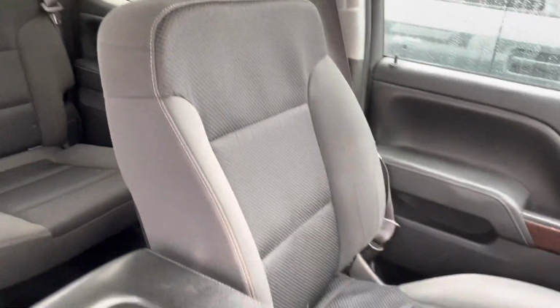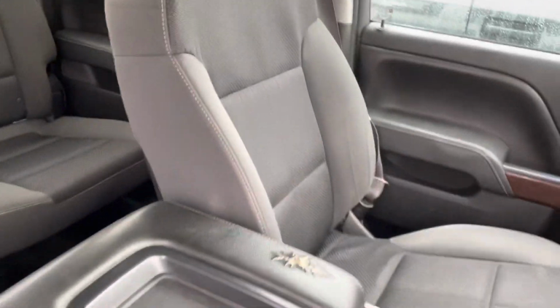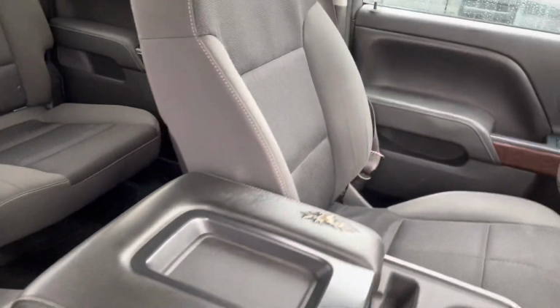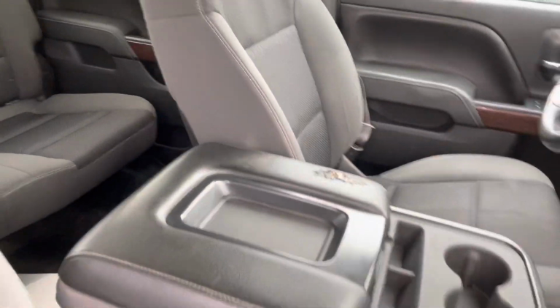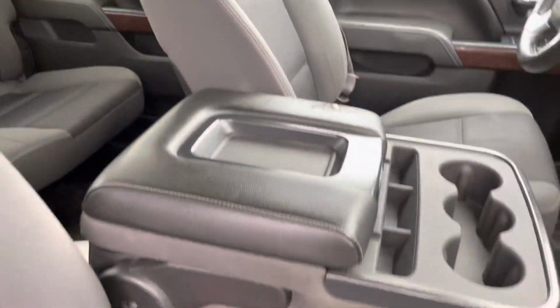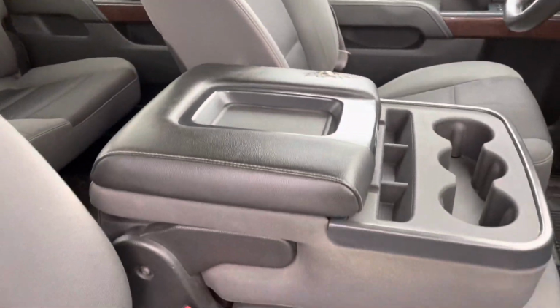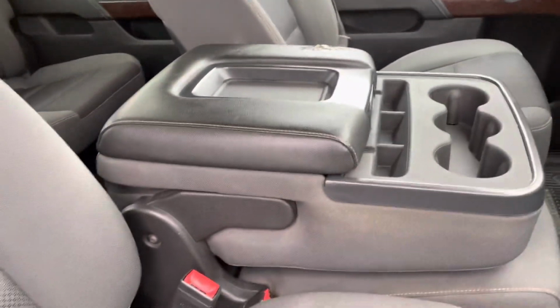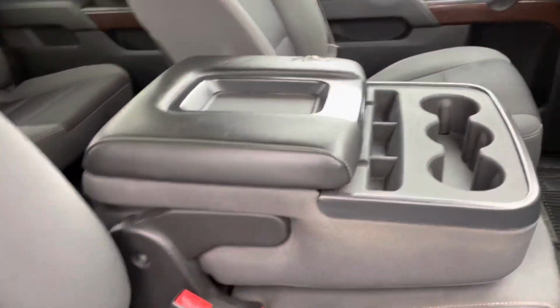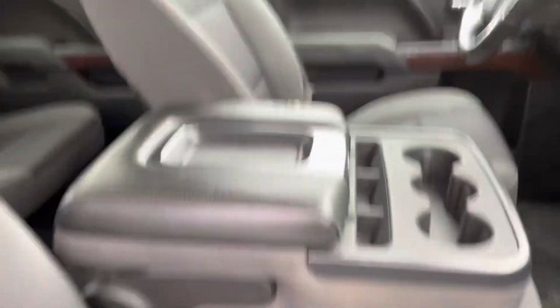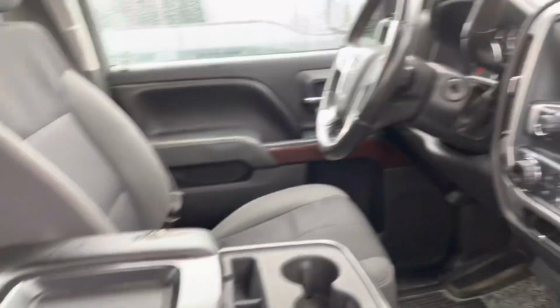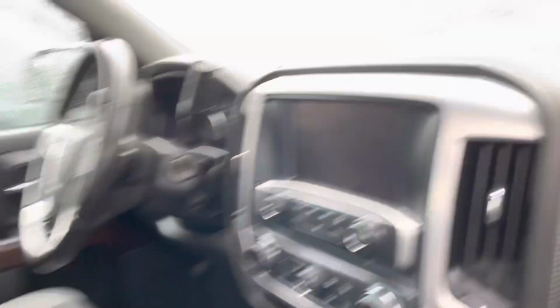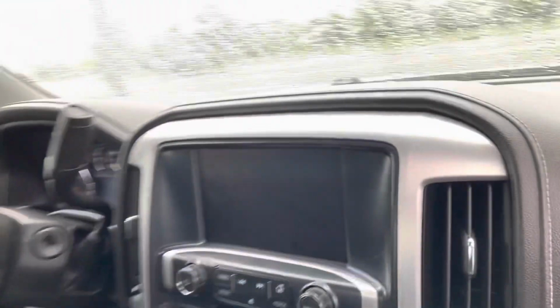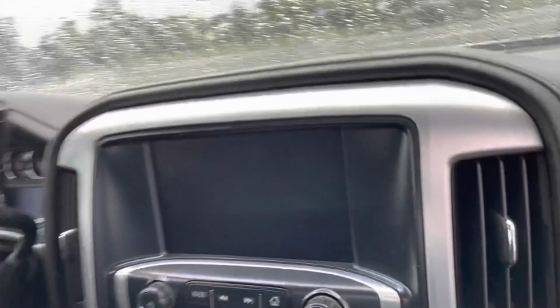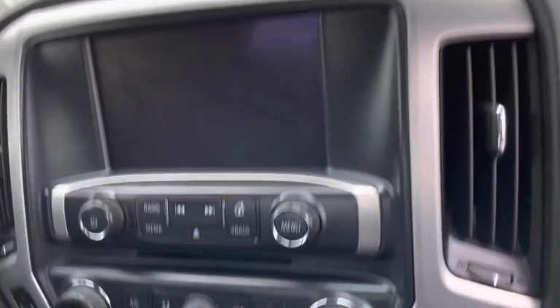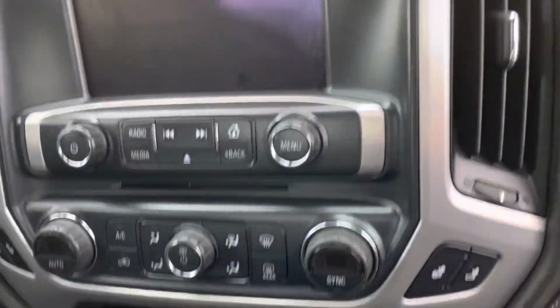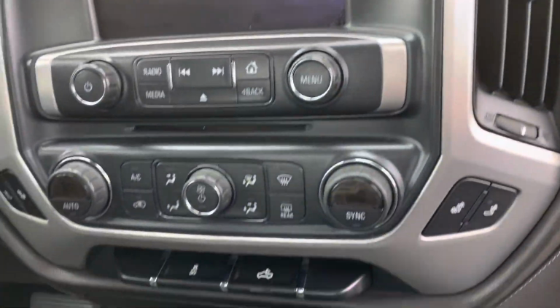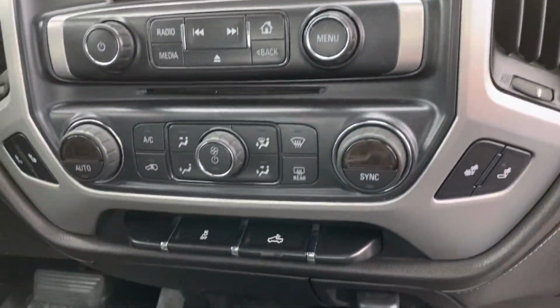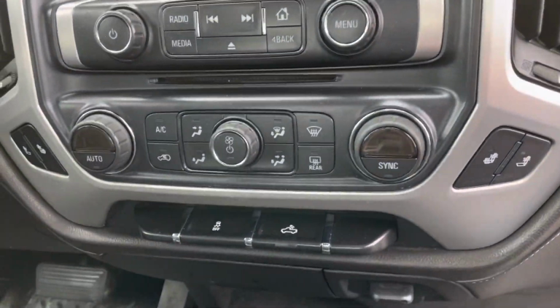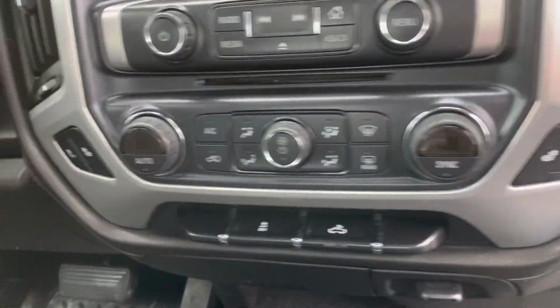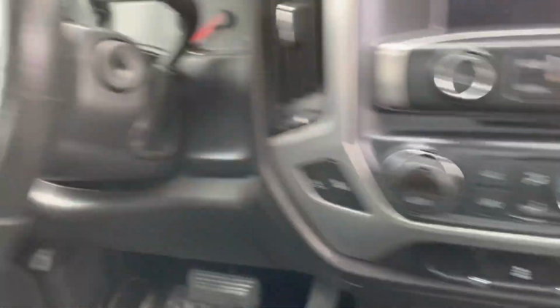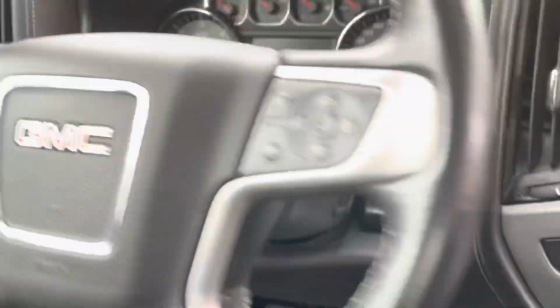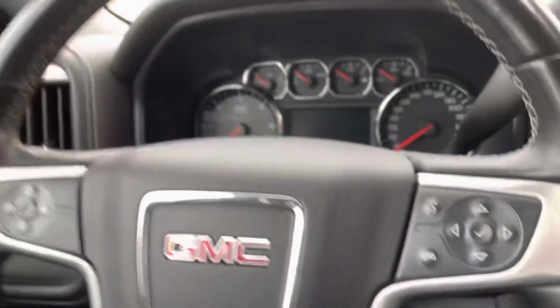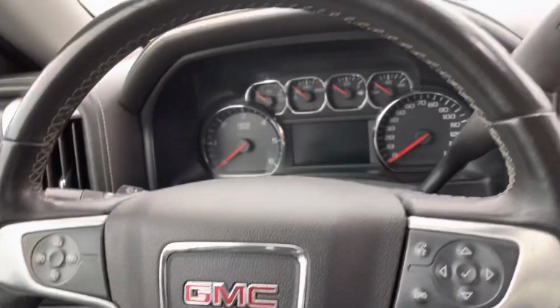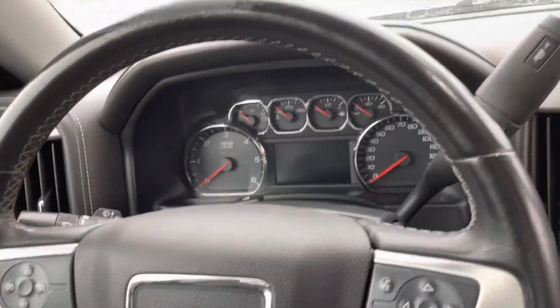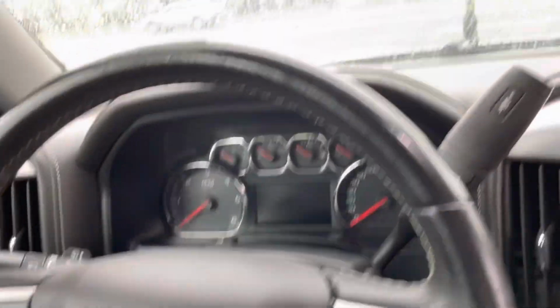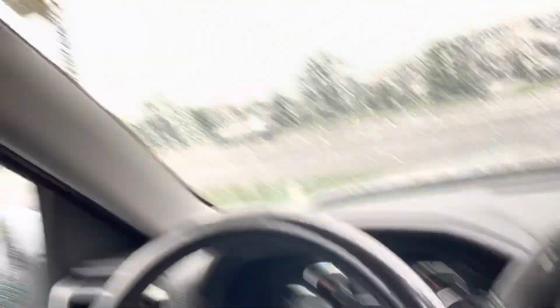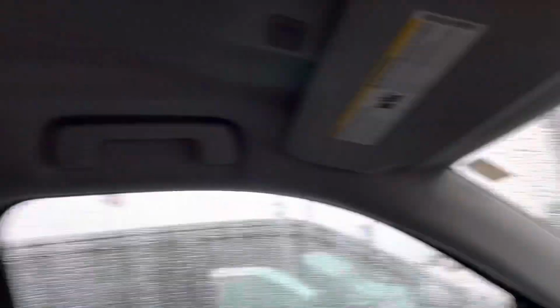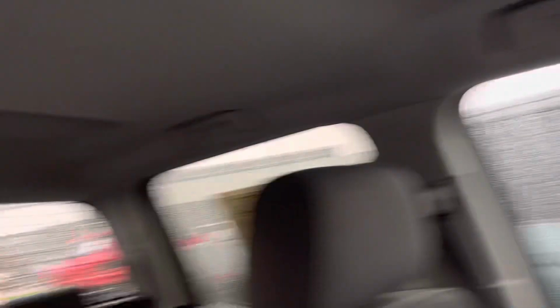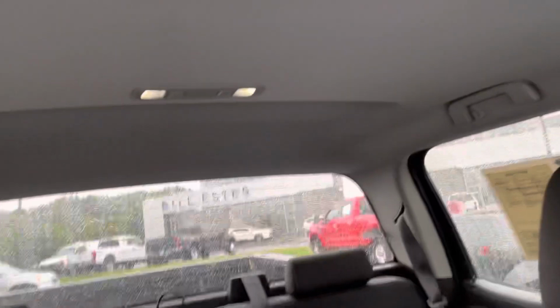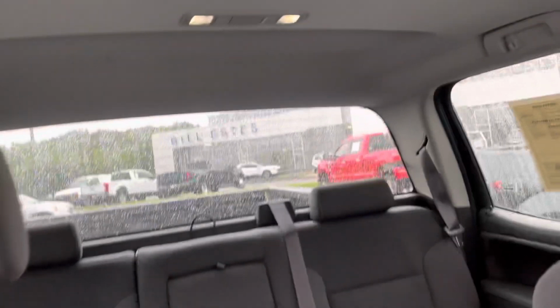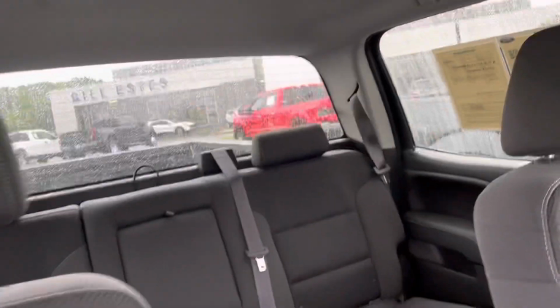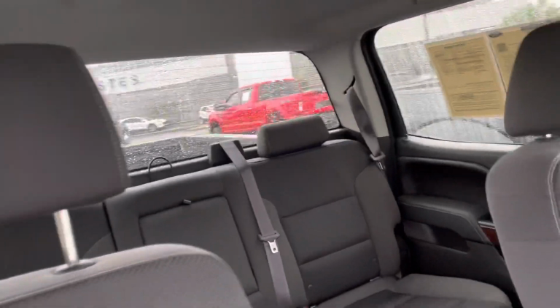This one does have the pop-up console in the middle. It's got your touch screen, climate controls, all that good stuff. It does have remote start as well.